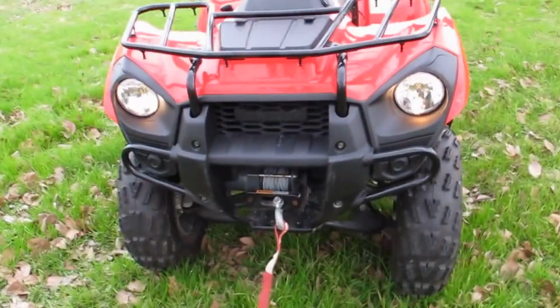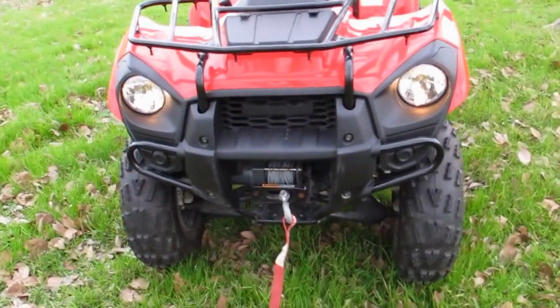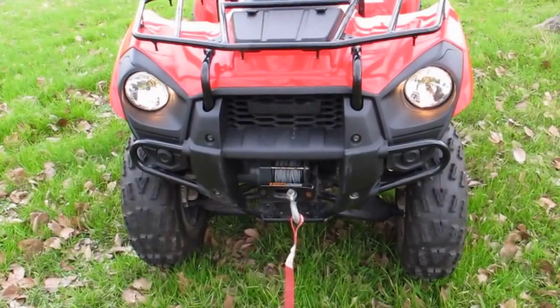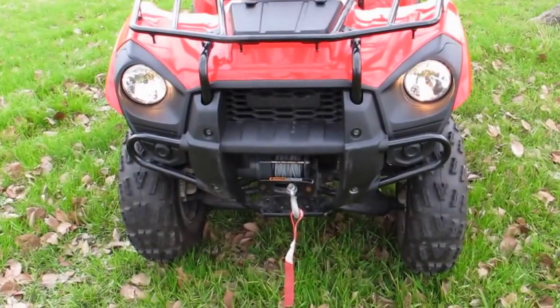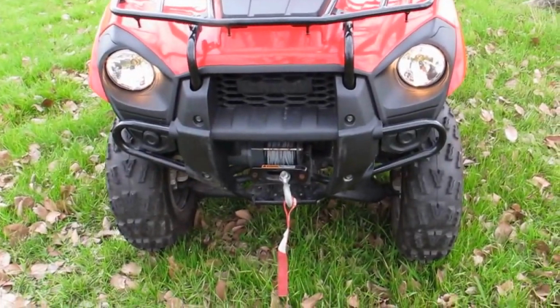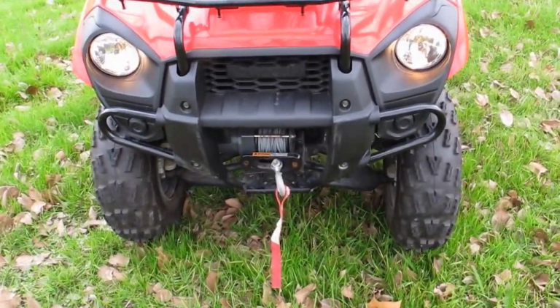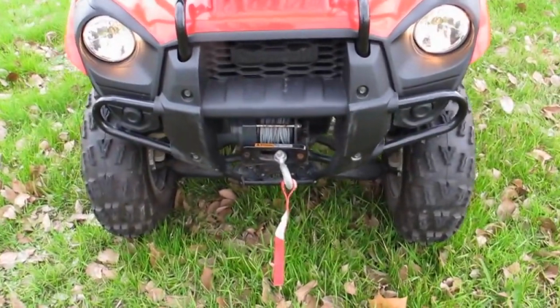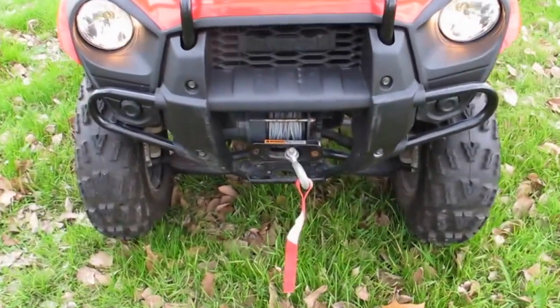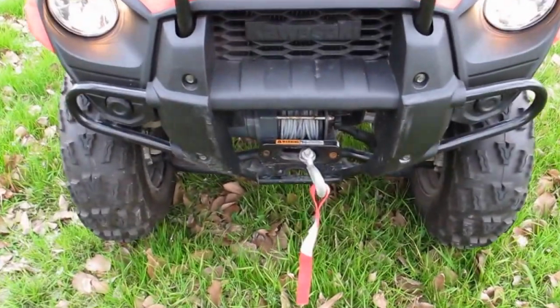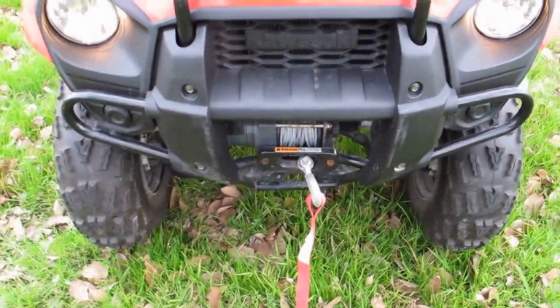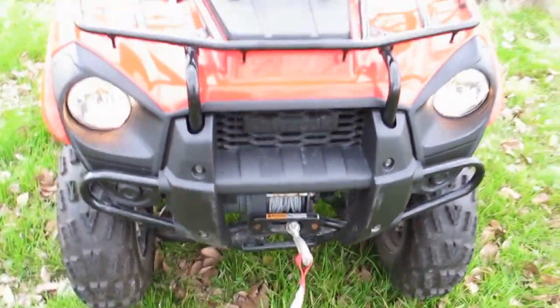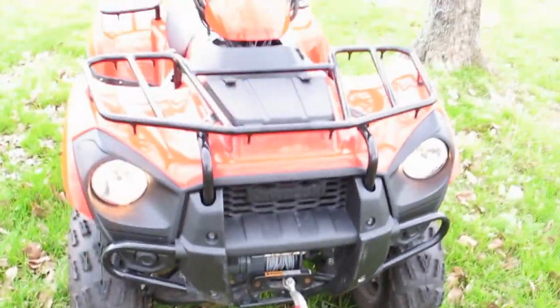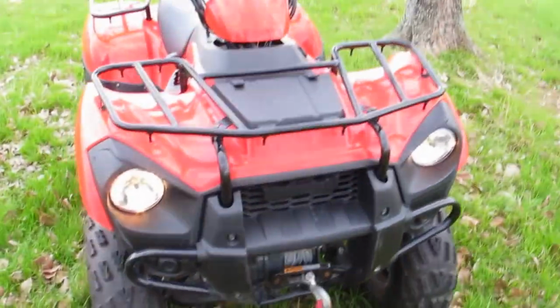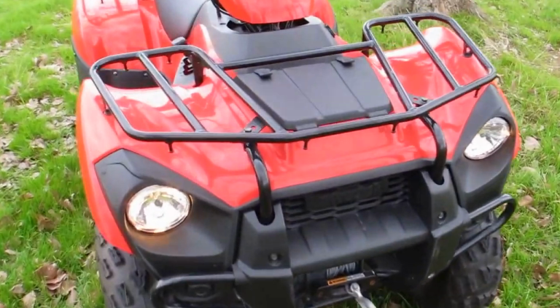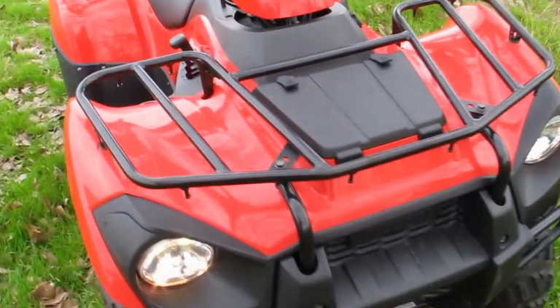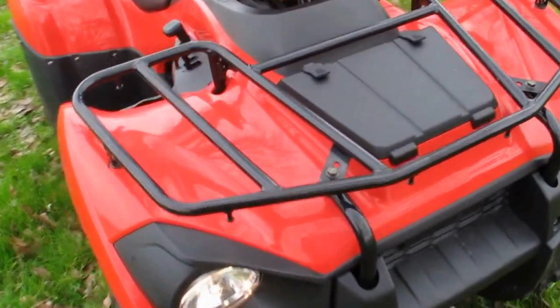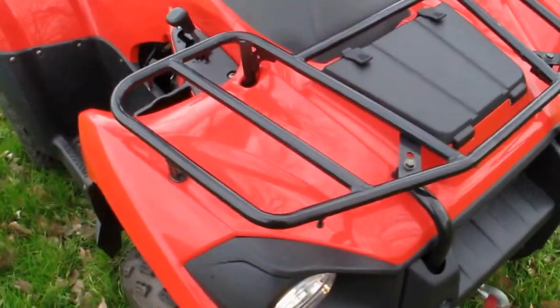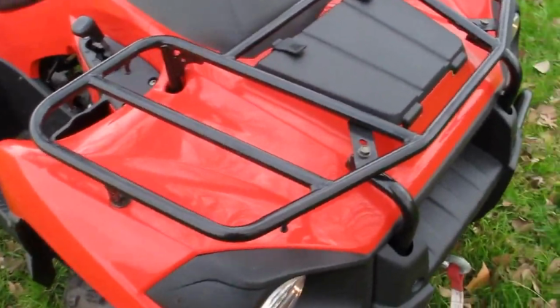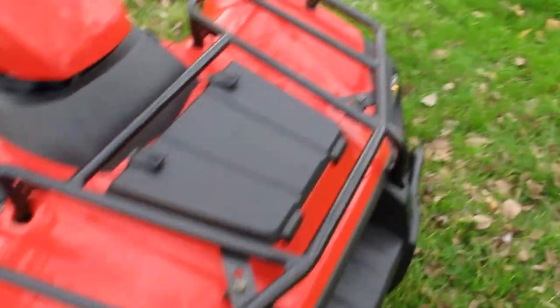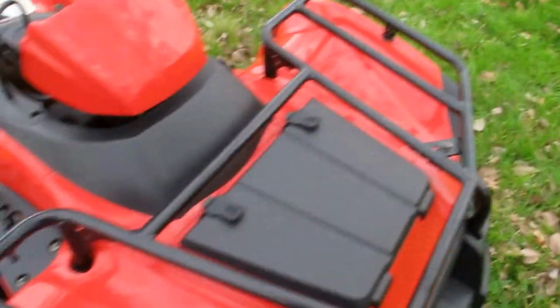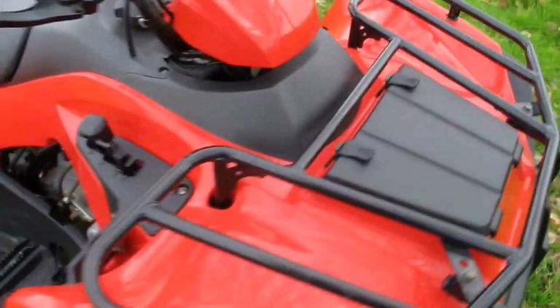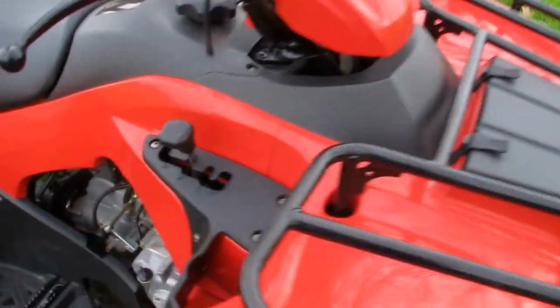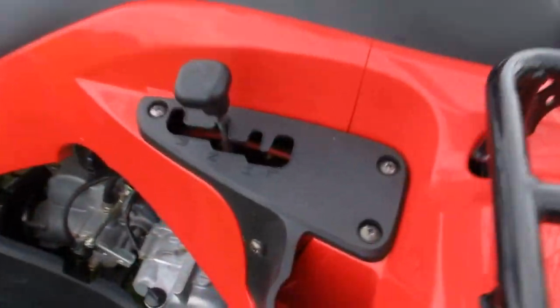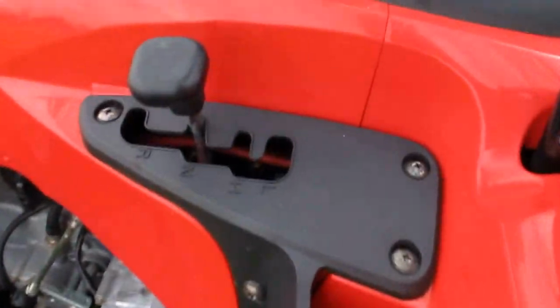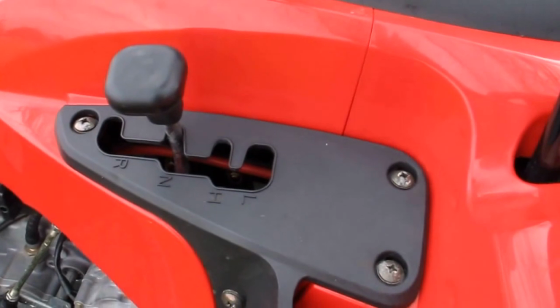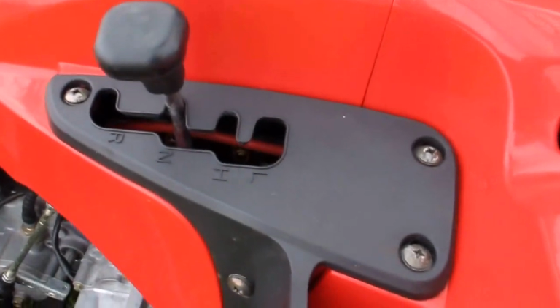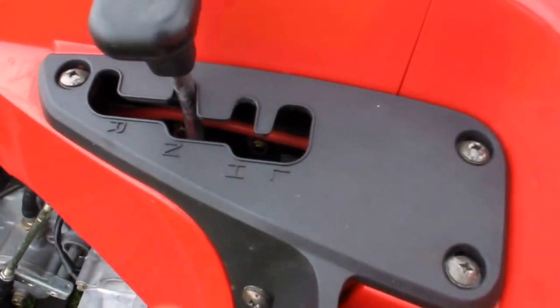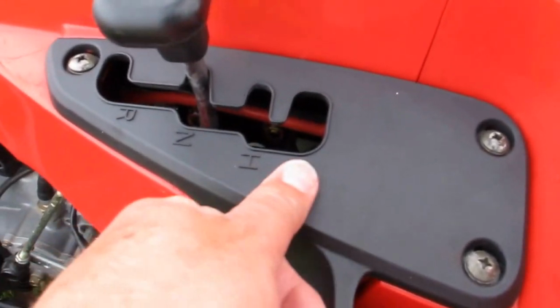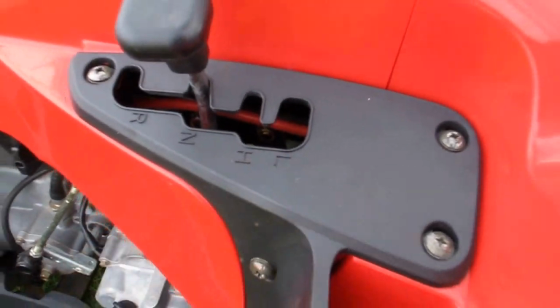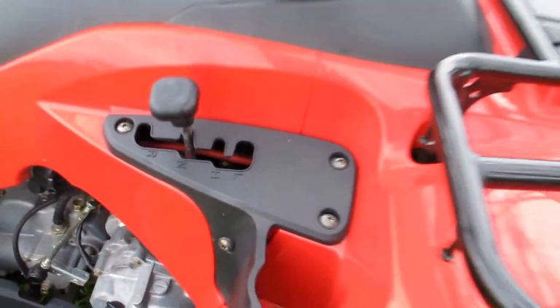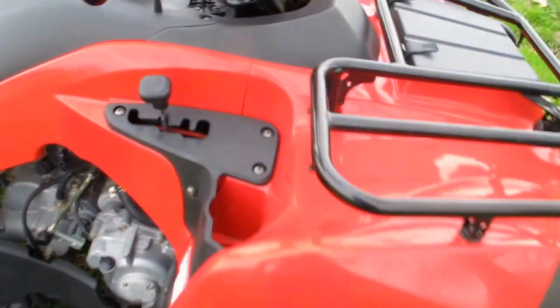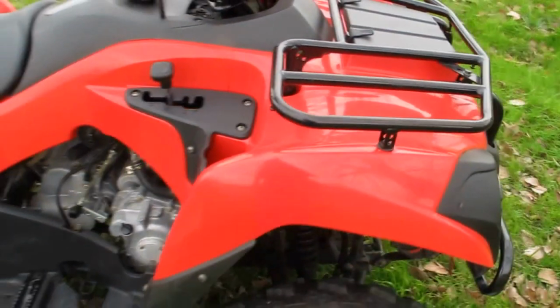It's a 300cc four-stroke. It has an electric winch on the front. It's got luggage racks front and rear. It's got a high and a low range — that's your low range for your automatic.